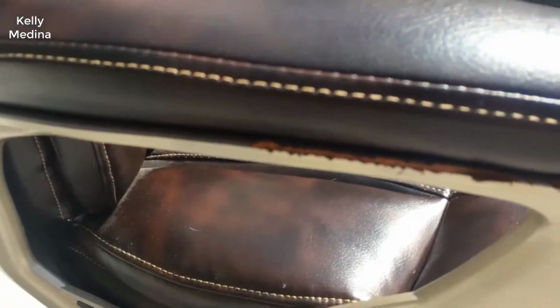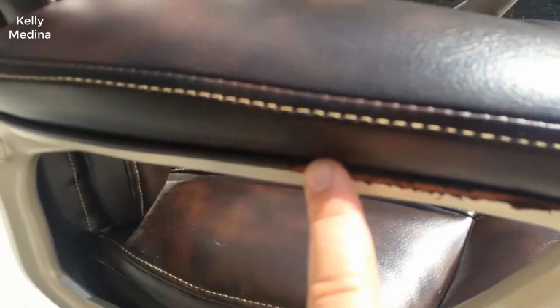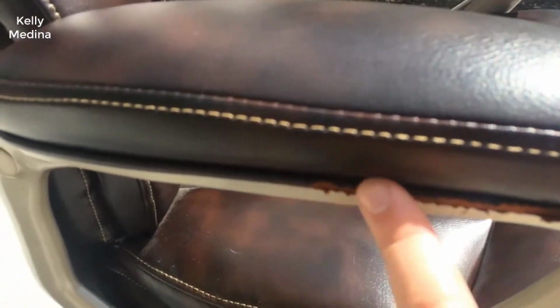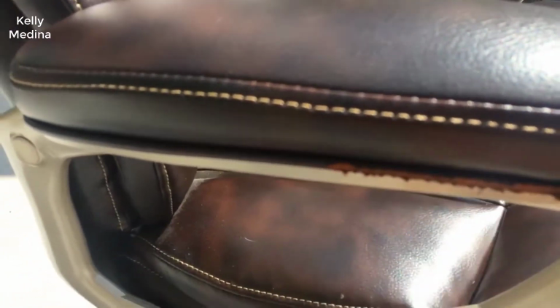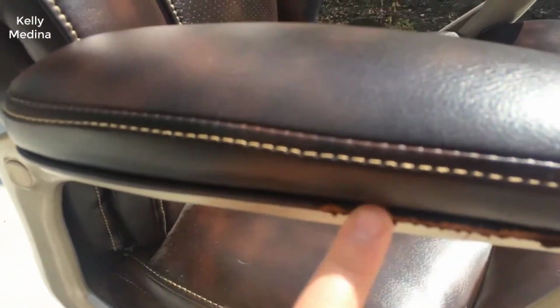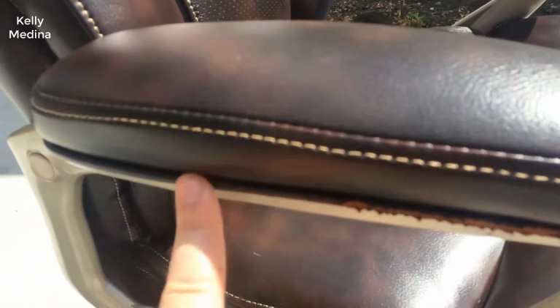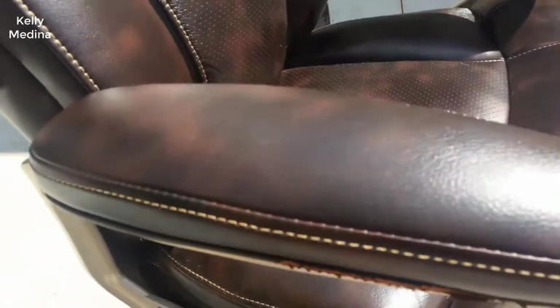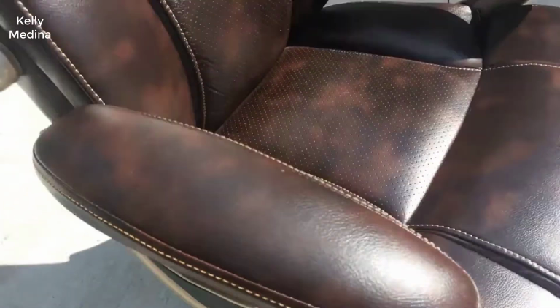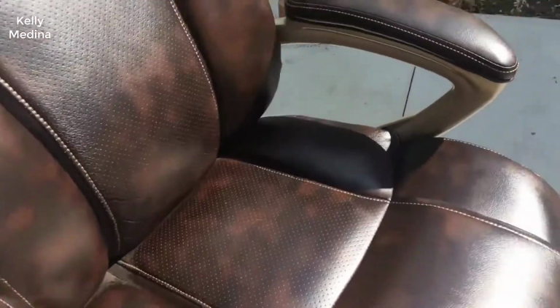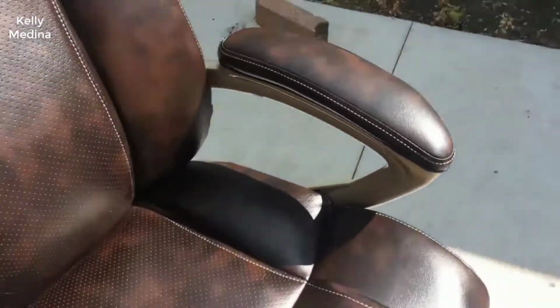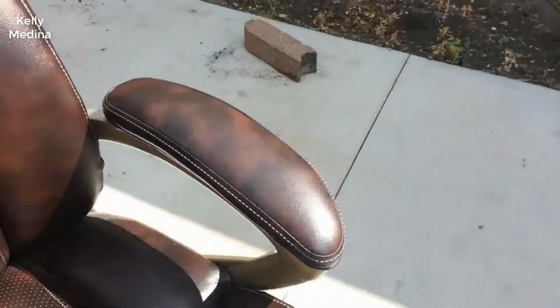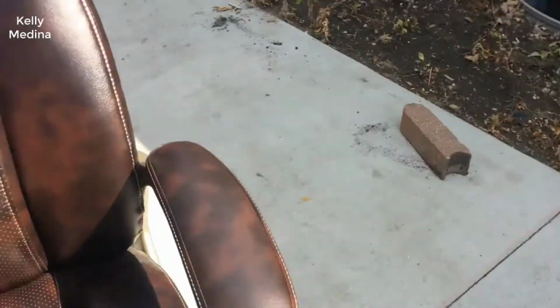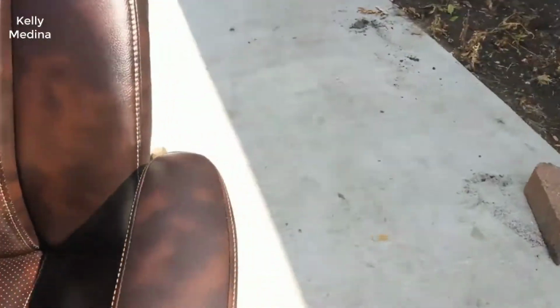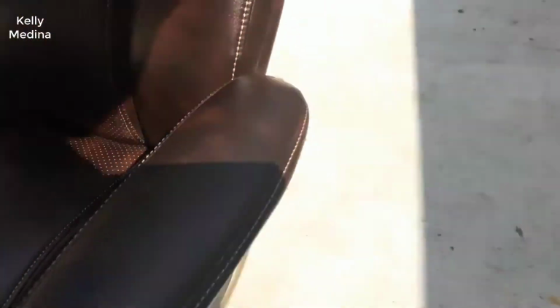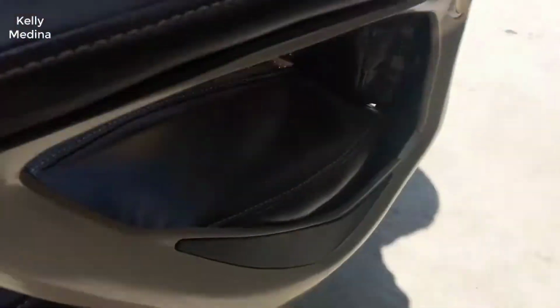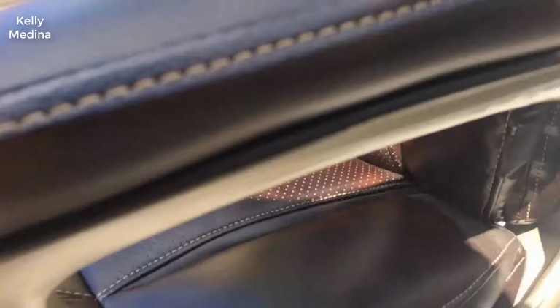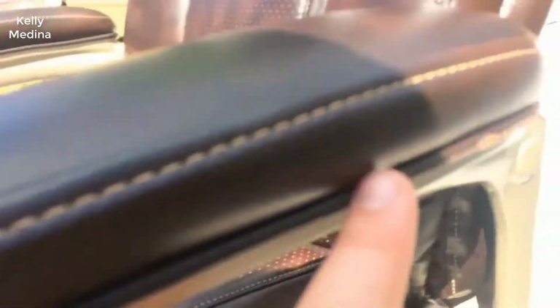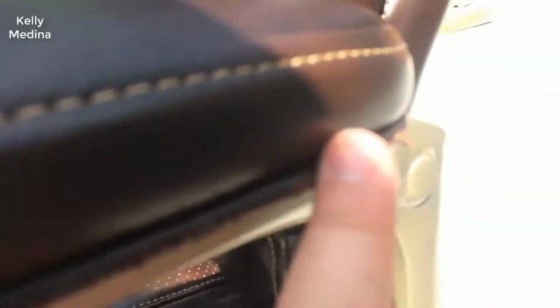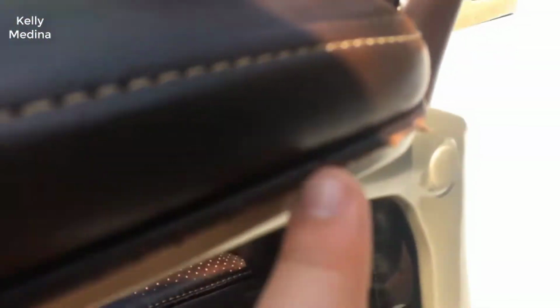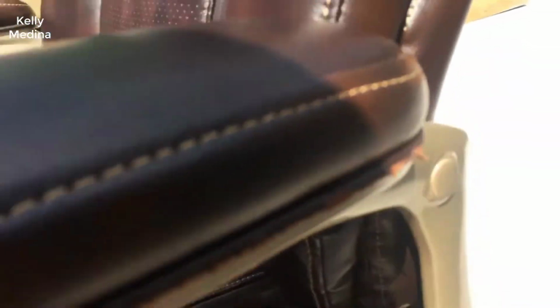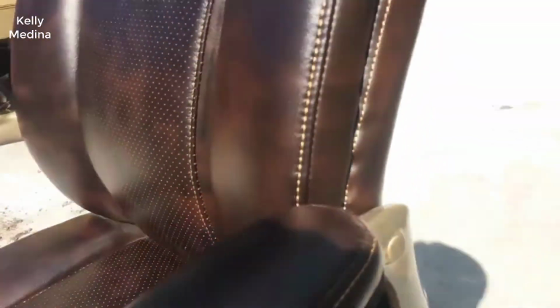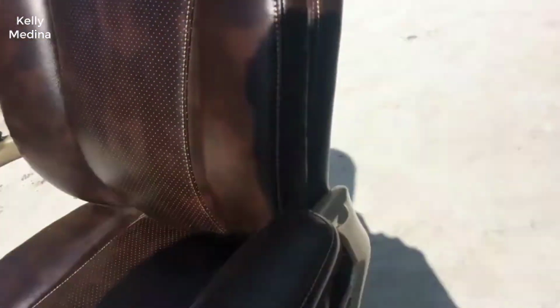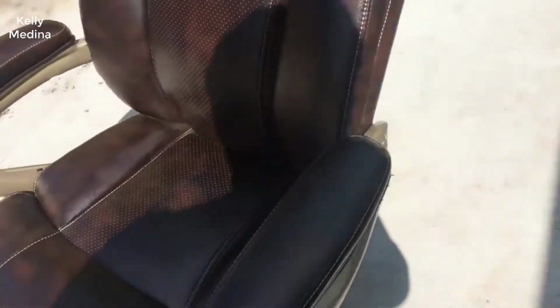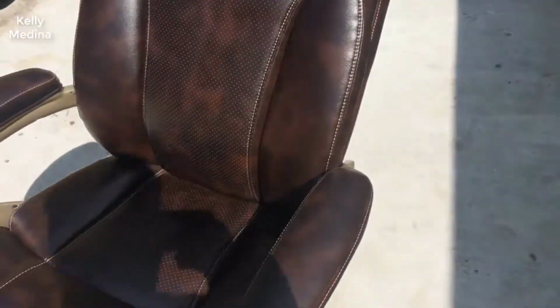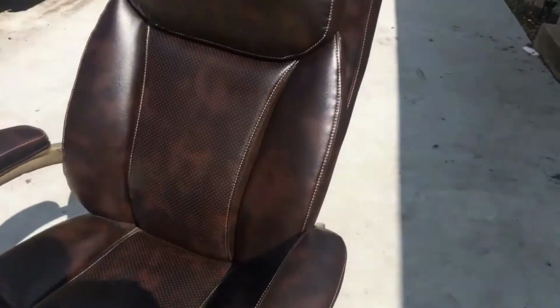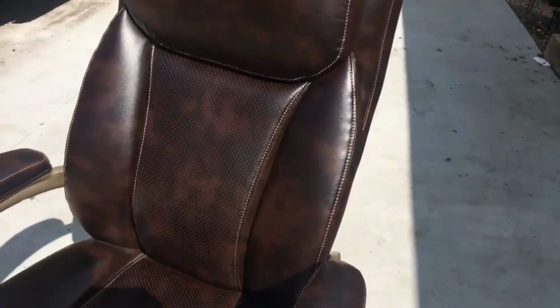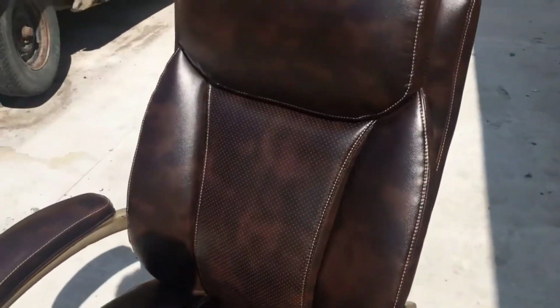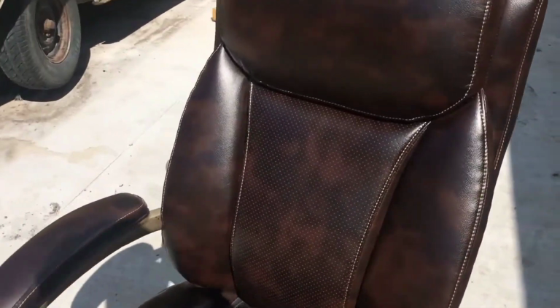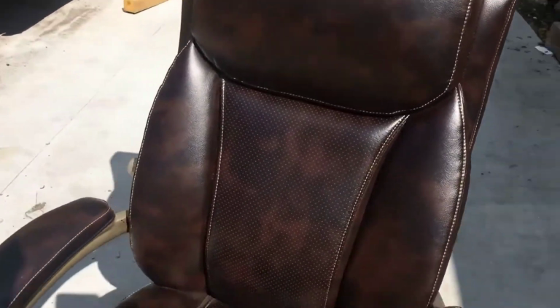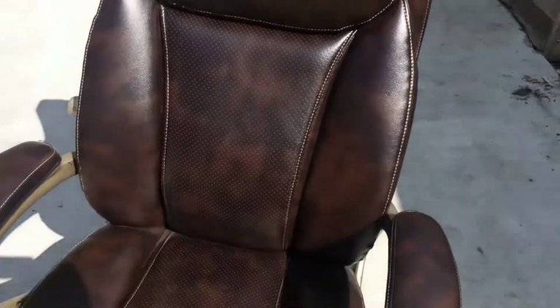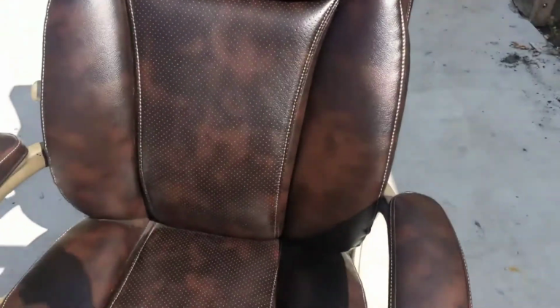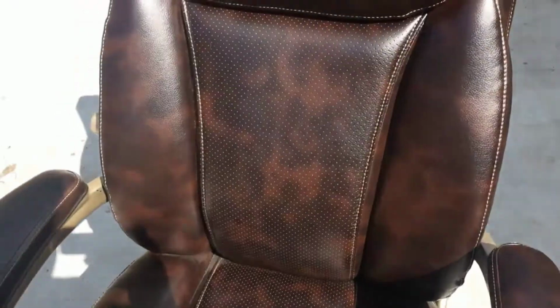There's not really a million things you can say about a chair — you sit on it, is it comfortable, is it durable, and is it a good value for the money? The Amazon Basics chair absolutely checks all these boxes. If you have any questions, leave them in the comments below. Thanks for watching and have a great day.